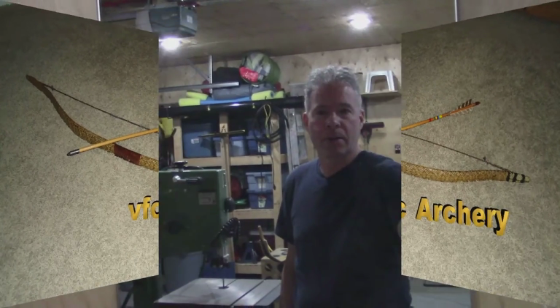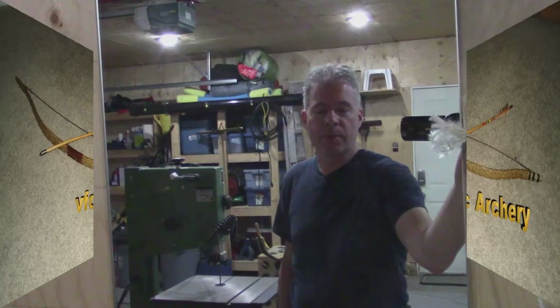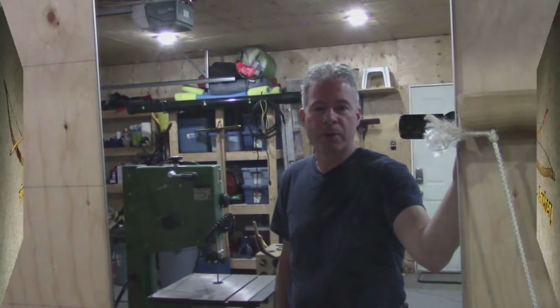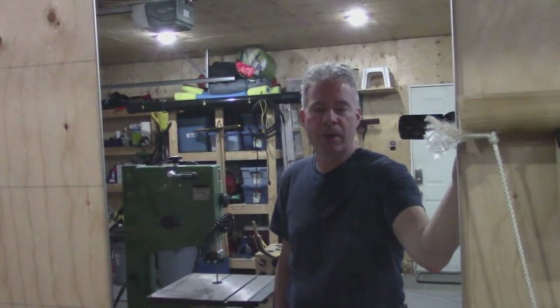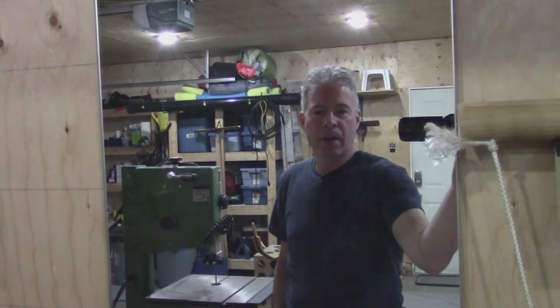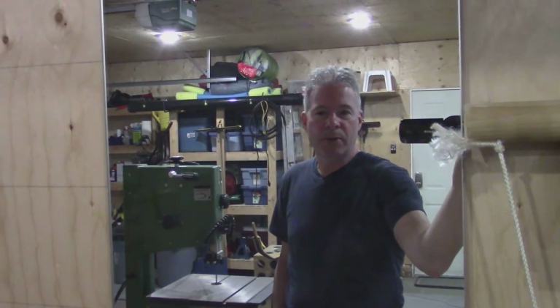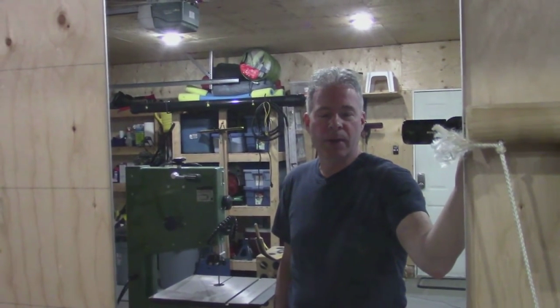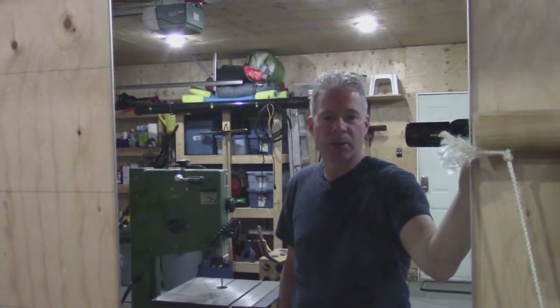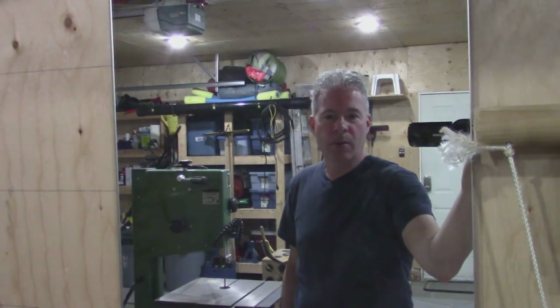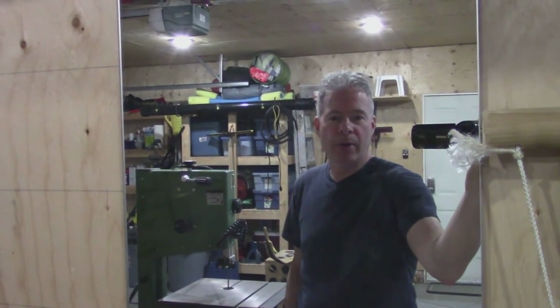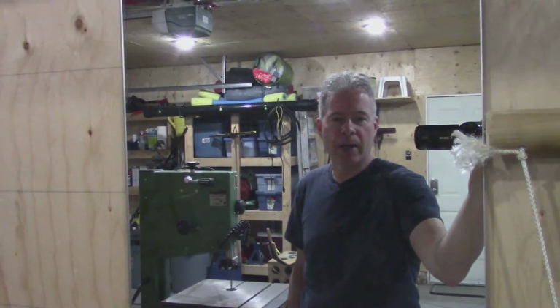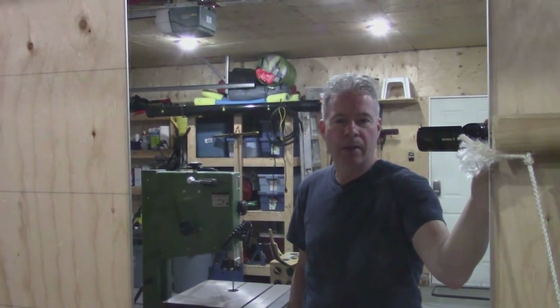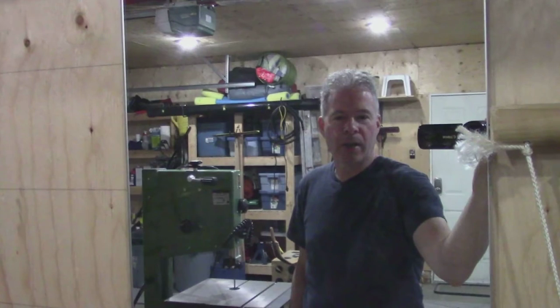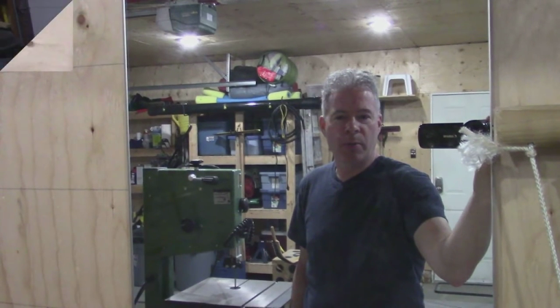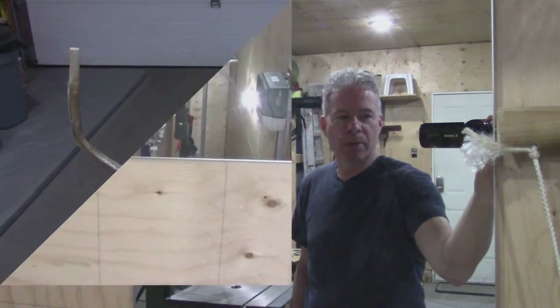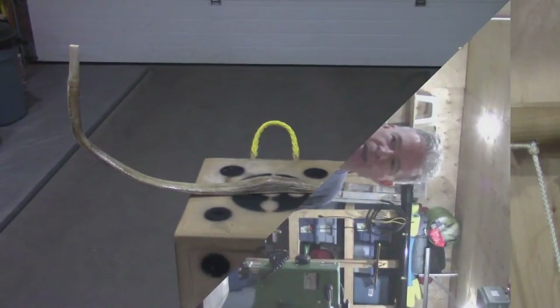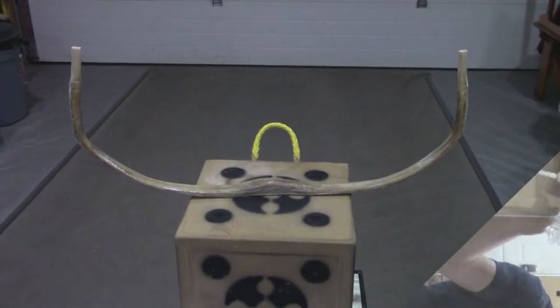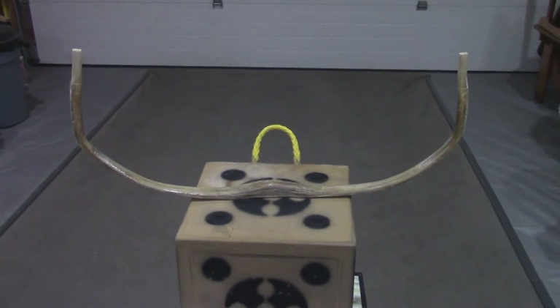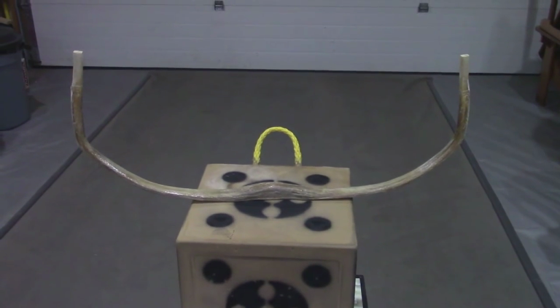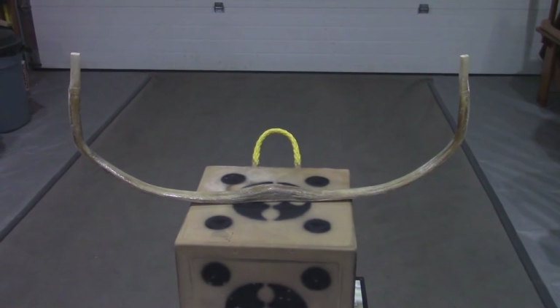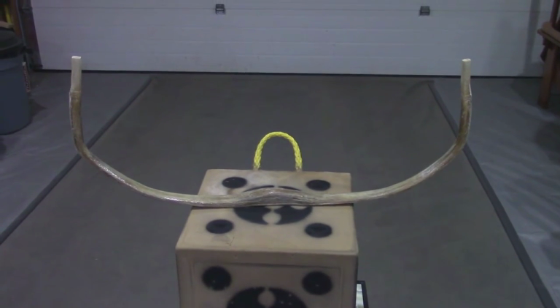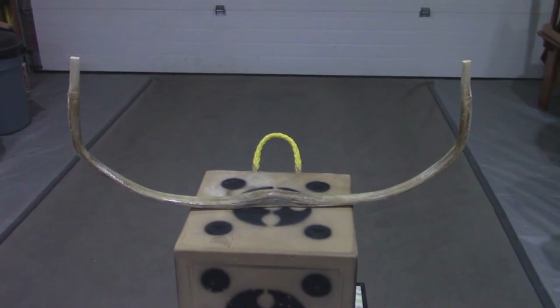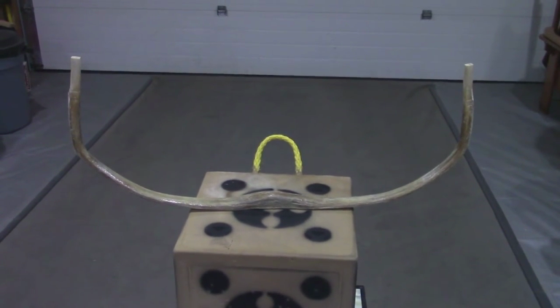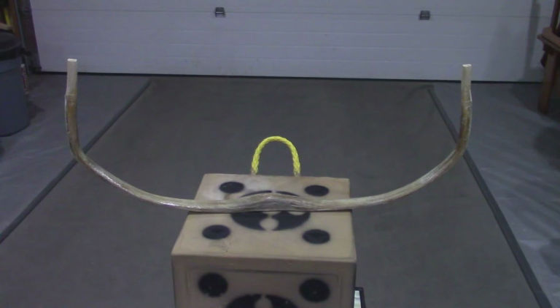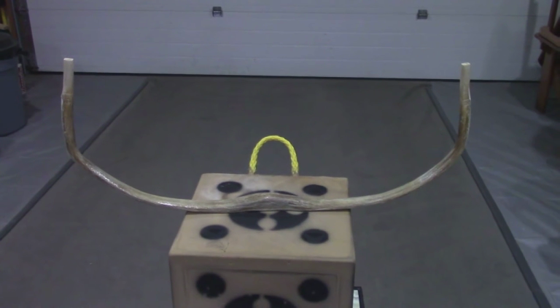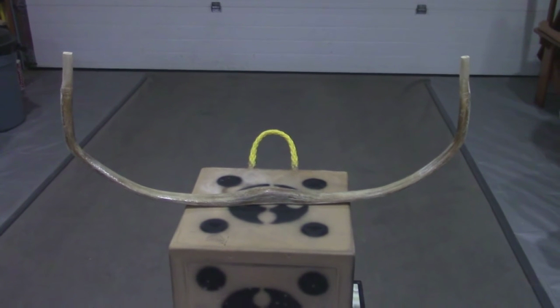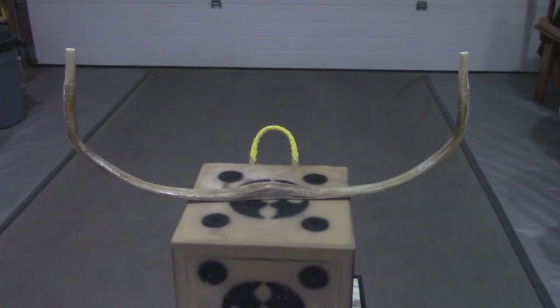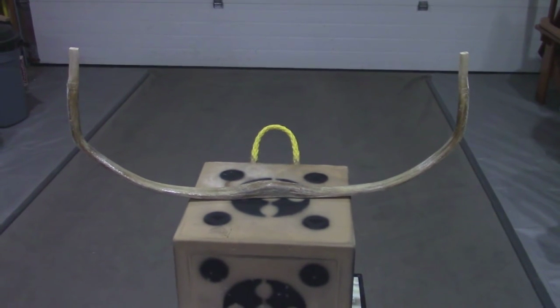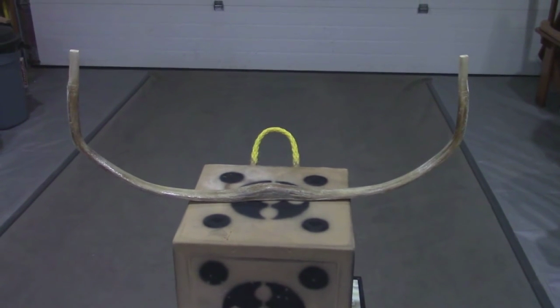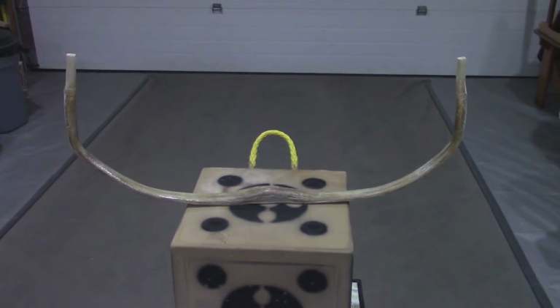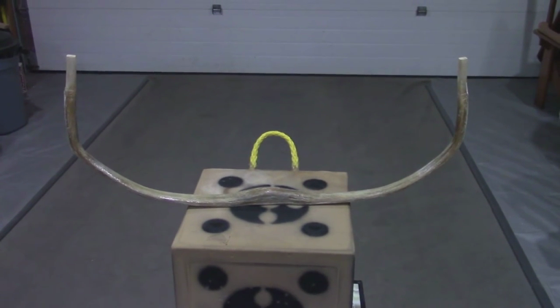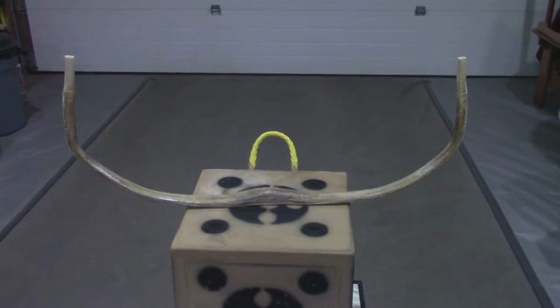It's Vern from VFC Archery. I'm going to show a hornbow here in a second. If you want to come over with me, we'll take a look at it. So here it is — it's a 49-inch nock-to-nock Turkish war hornbow.